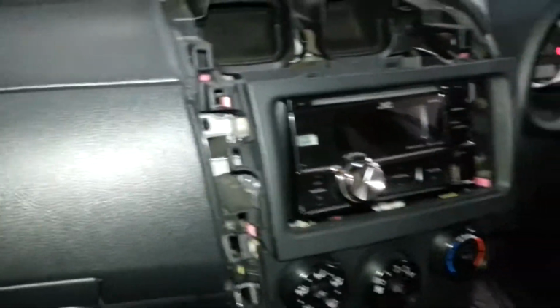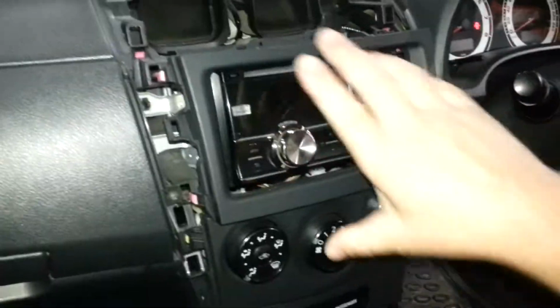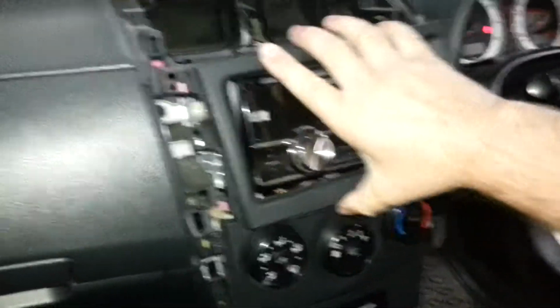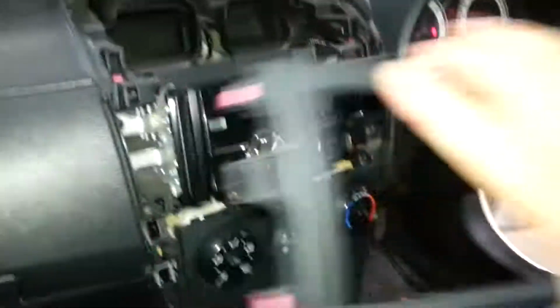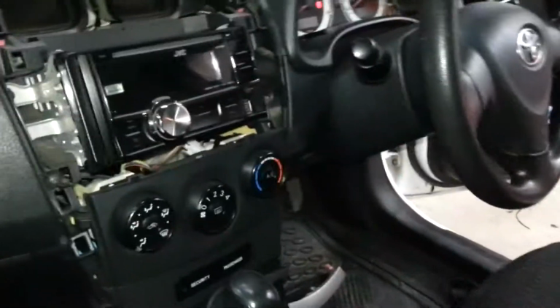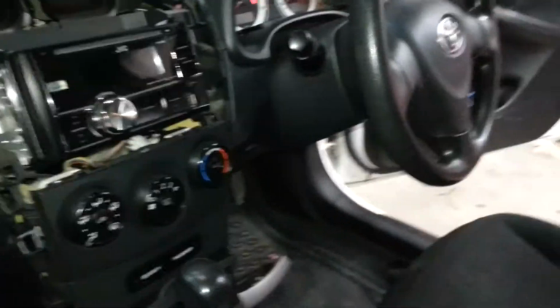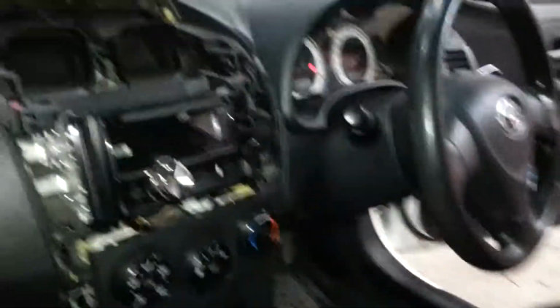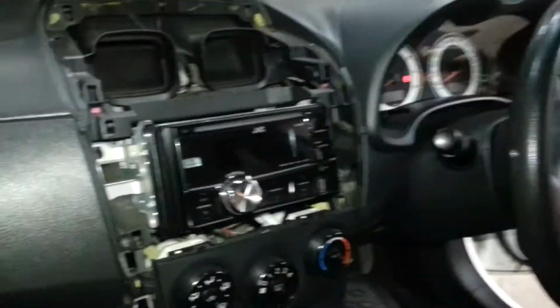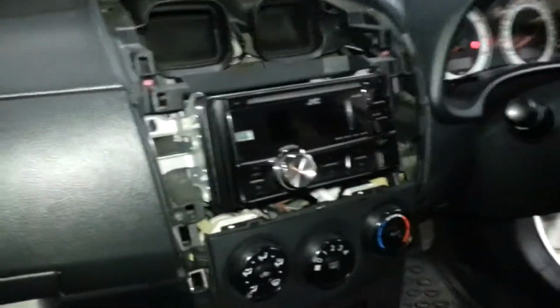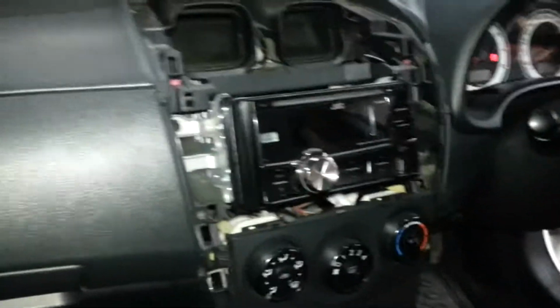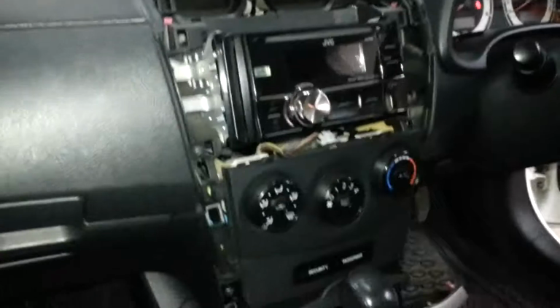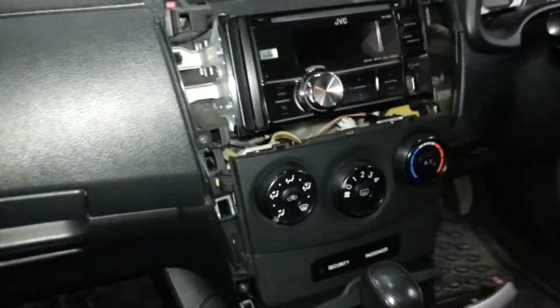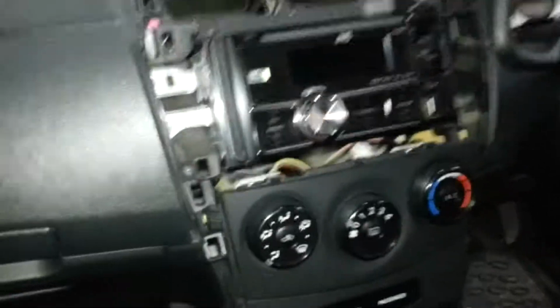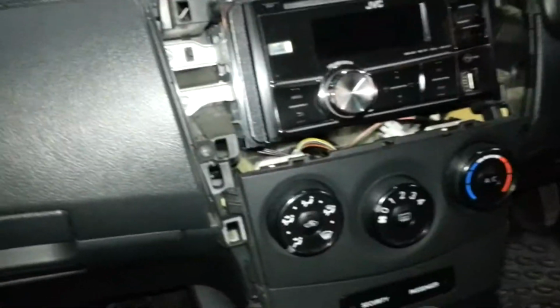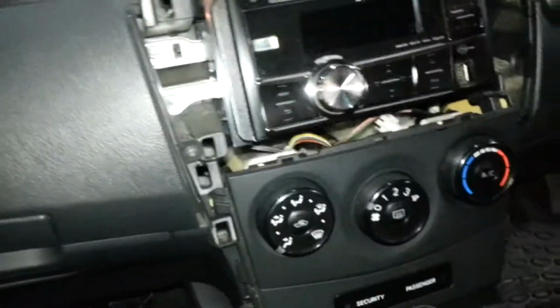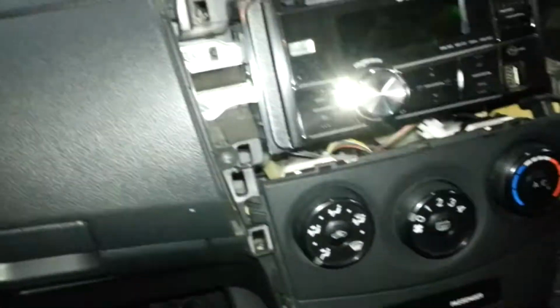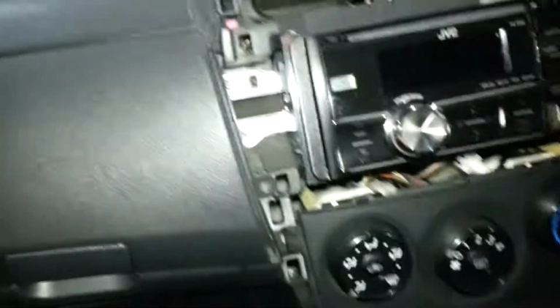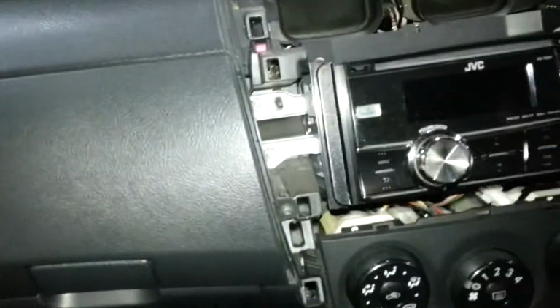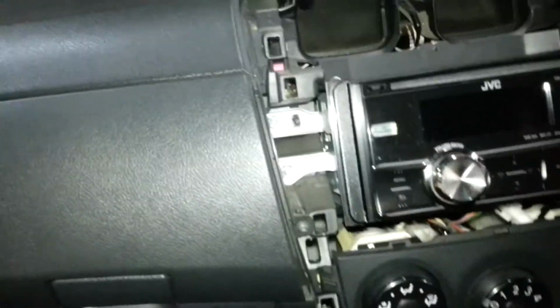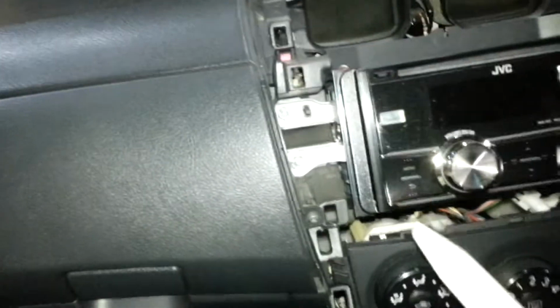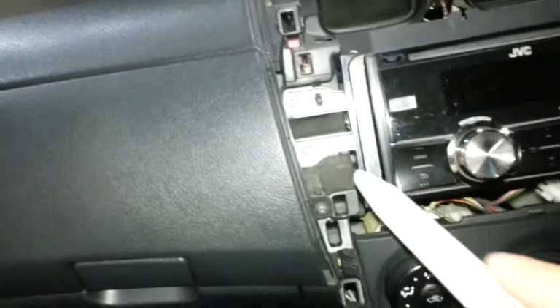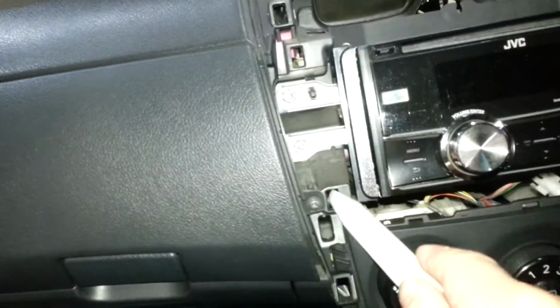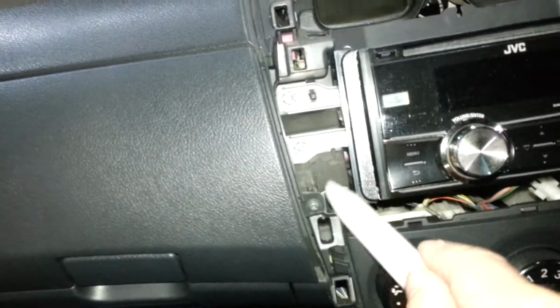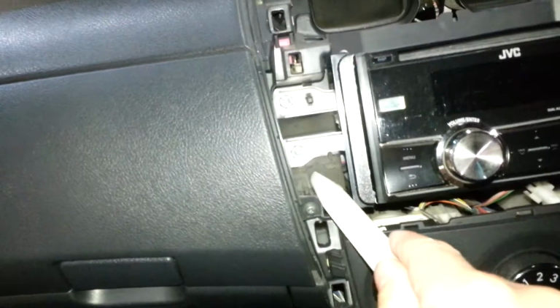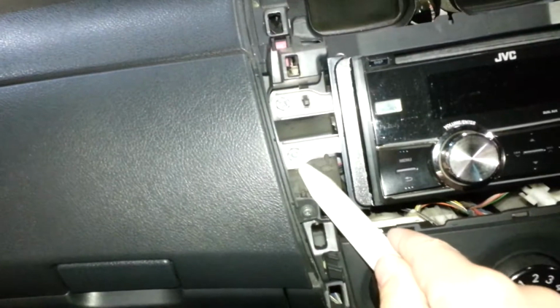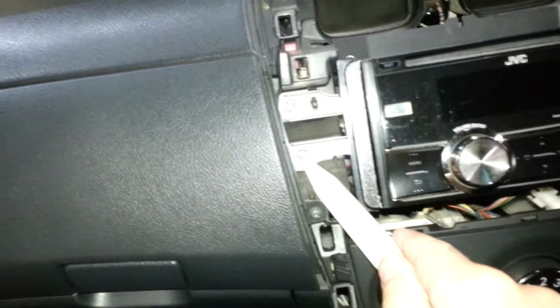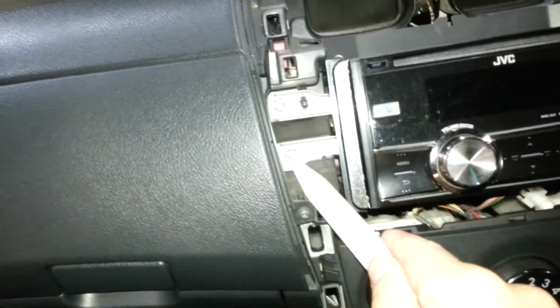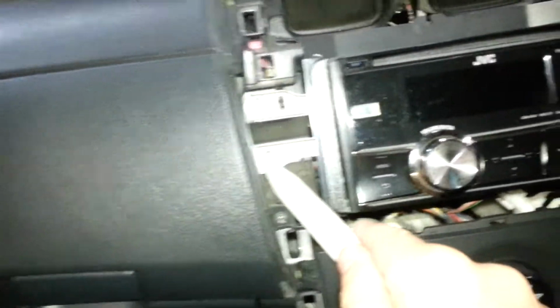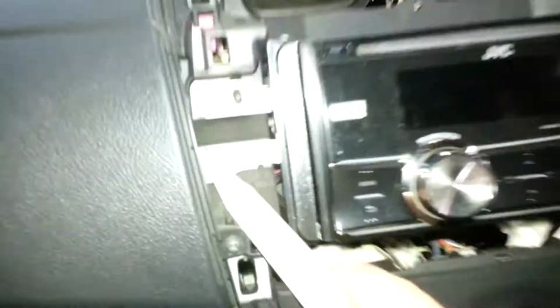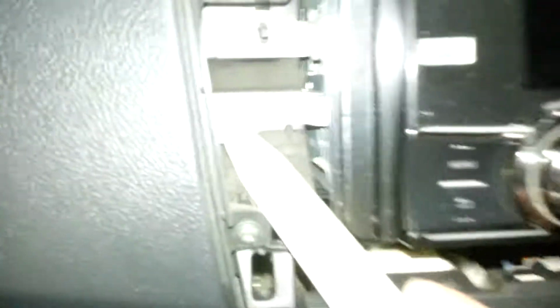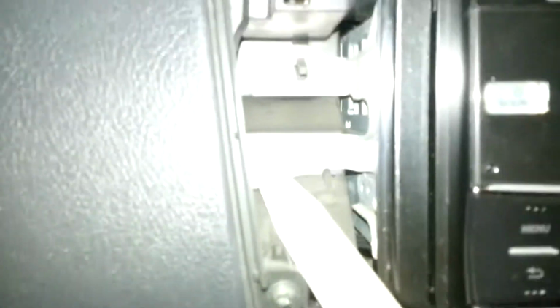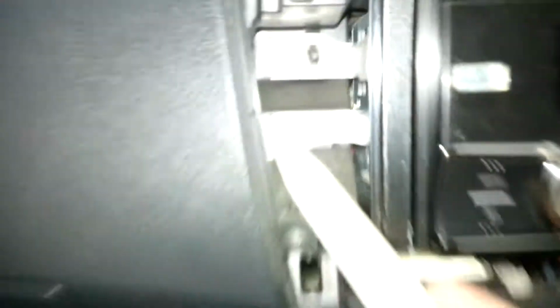Toyotas are generally pretty easy to remove parts, radios, and so forth. Now I've got 10mm bolts in there. That would be hard to see because of the glare.